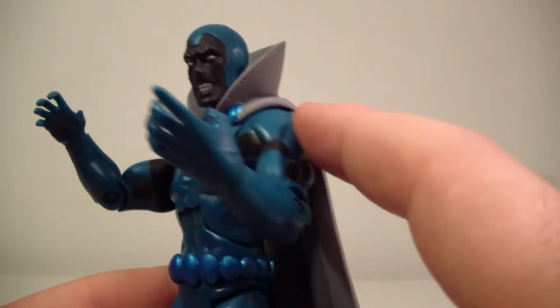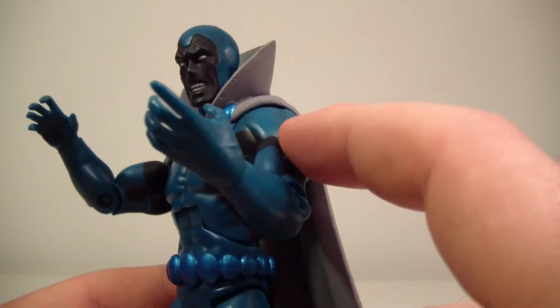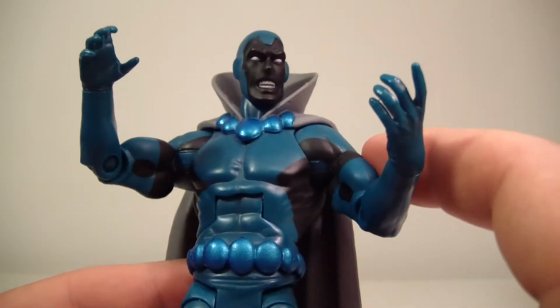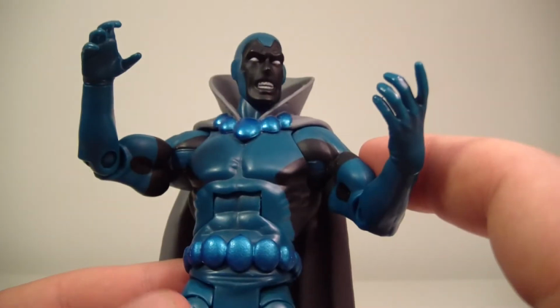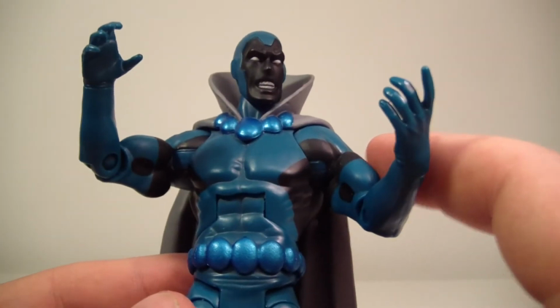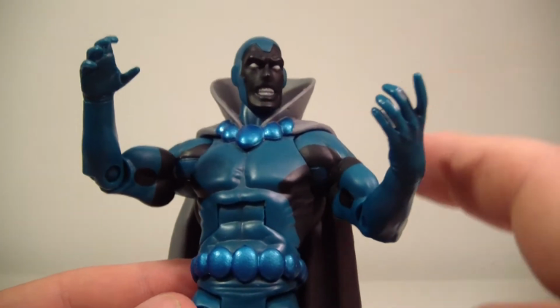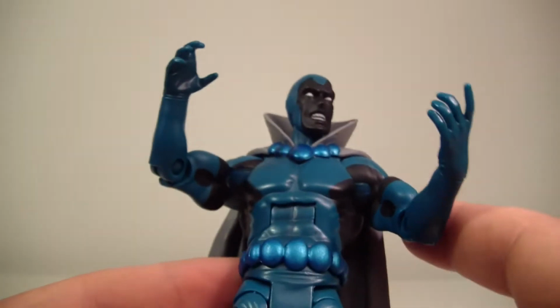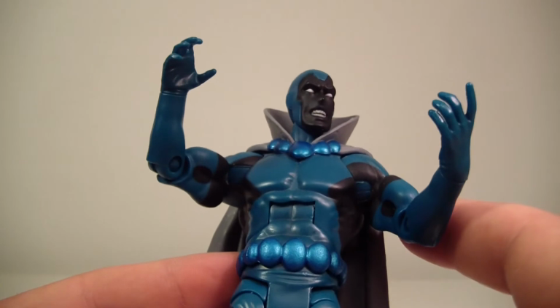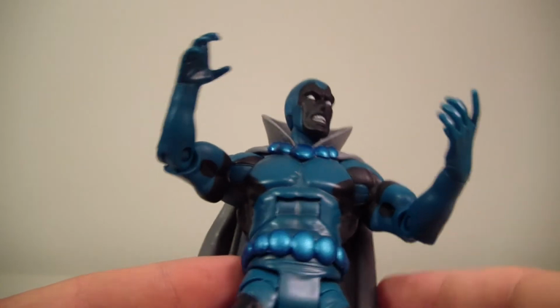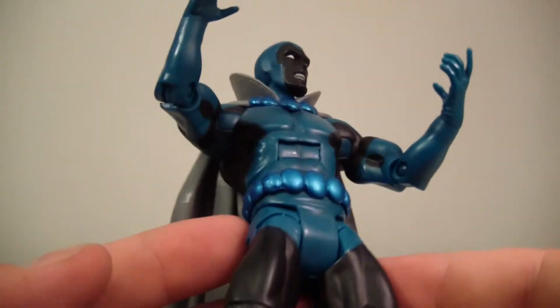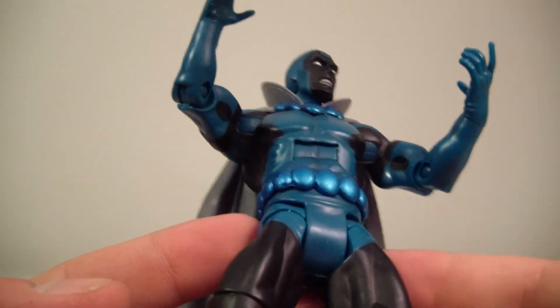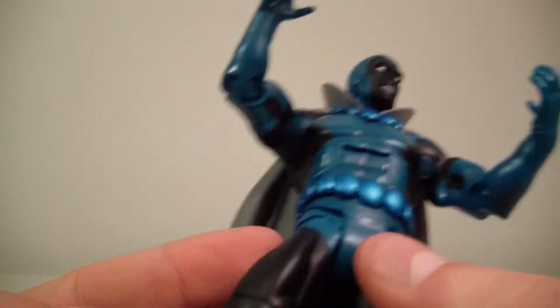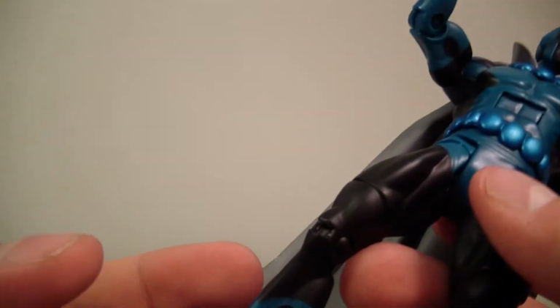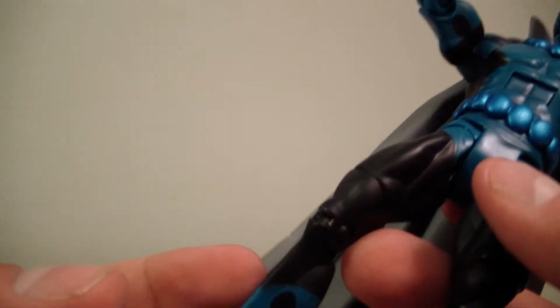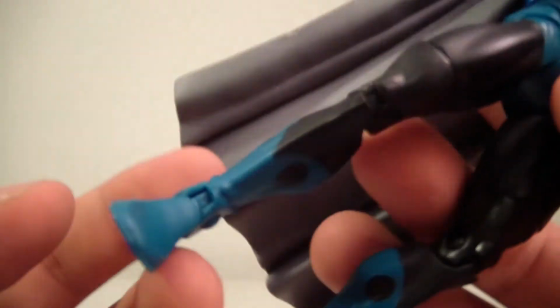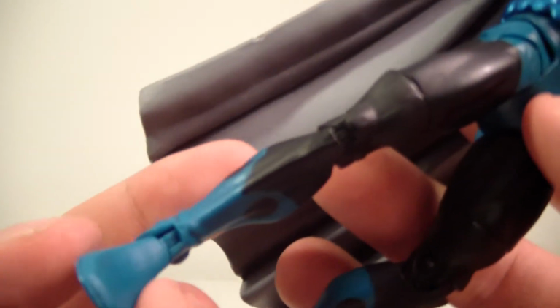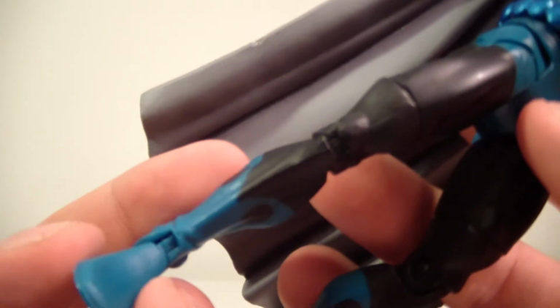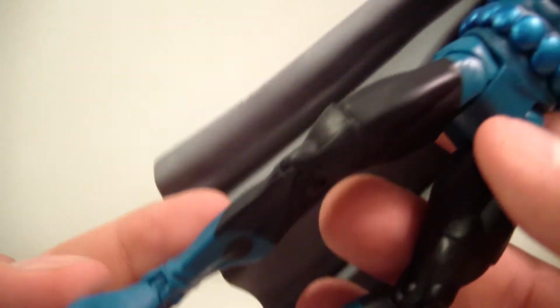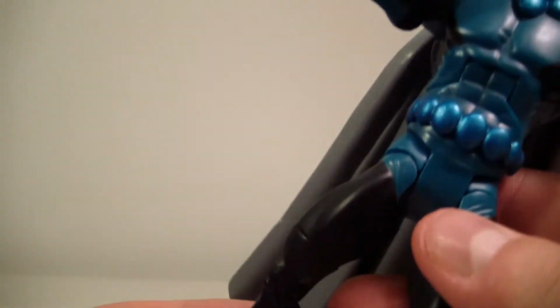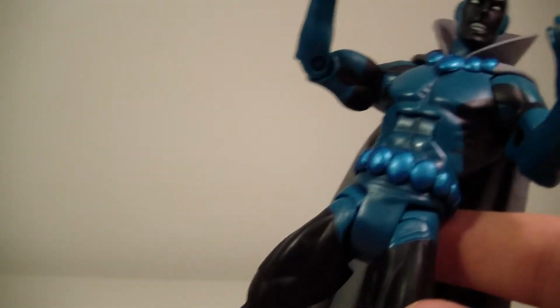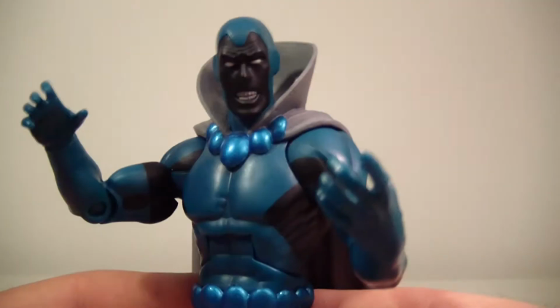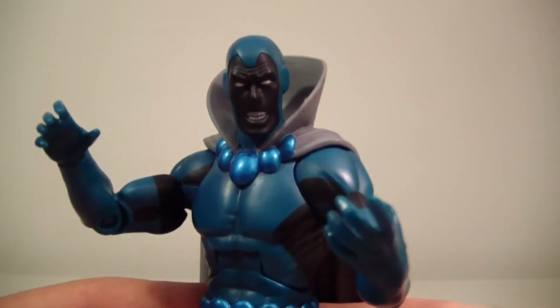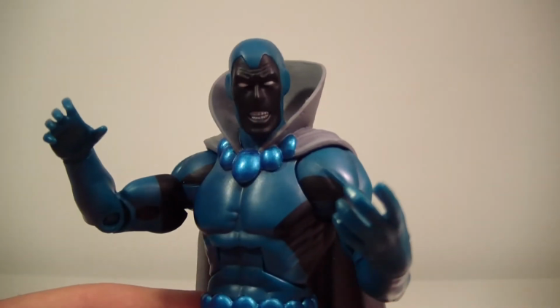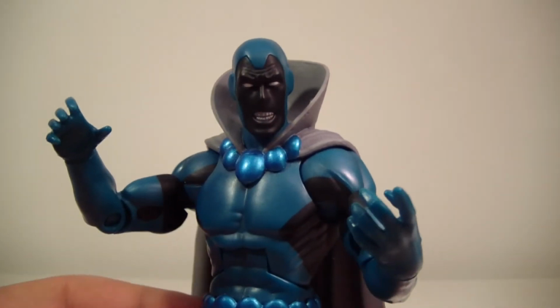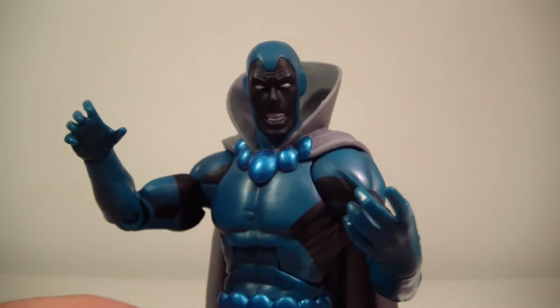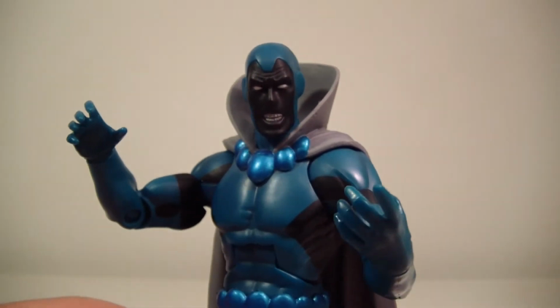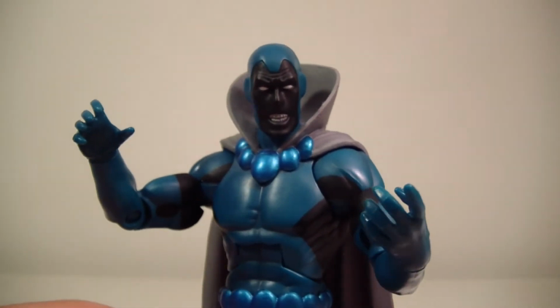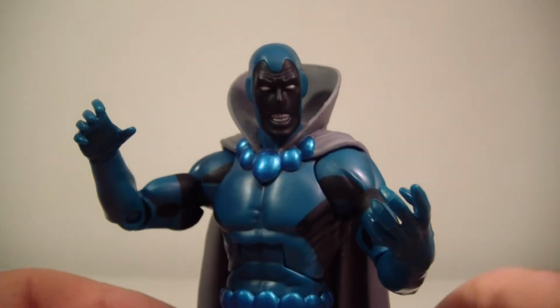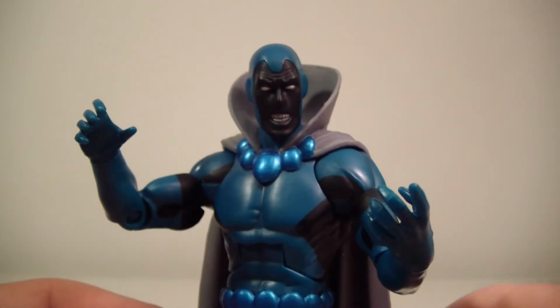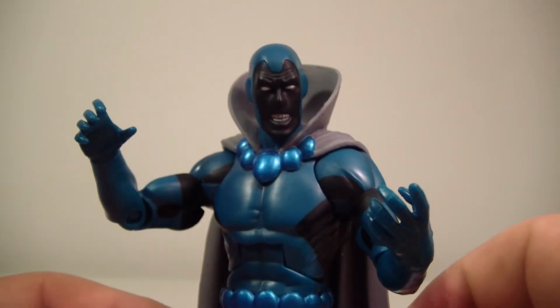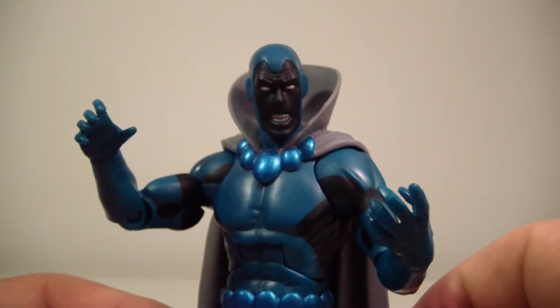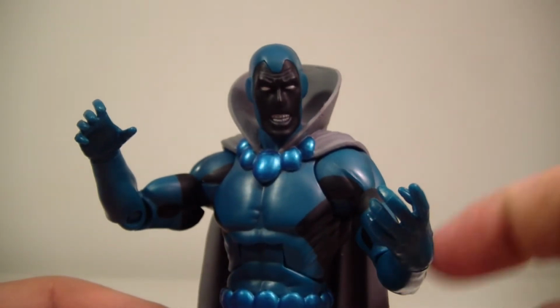I do like his coloring. I would say the down note of this figure is just all the painting — there's not a lot of sculpting. I feel like even if the boots were sculpted it would have made the figure a little bit better, but I'll get to that in a minute.